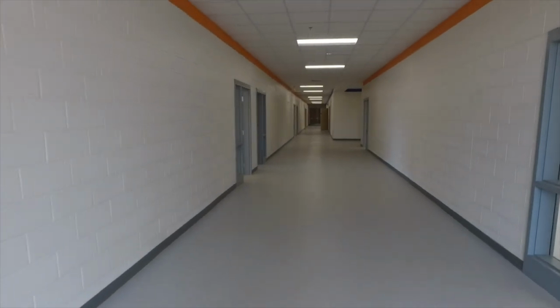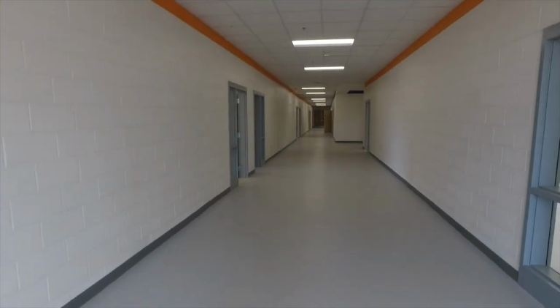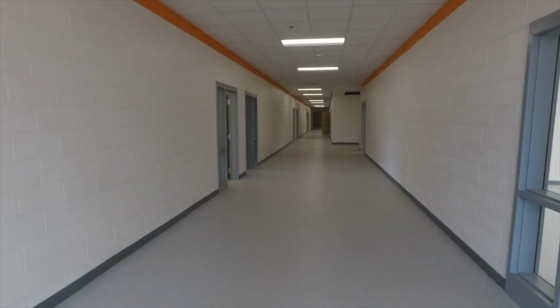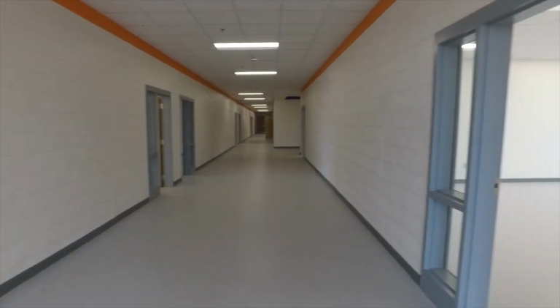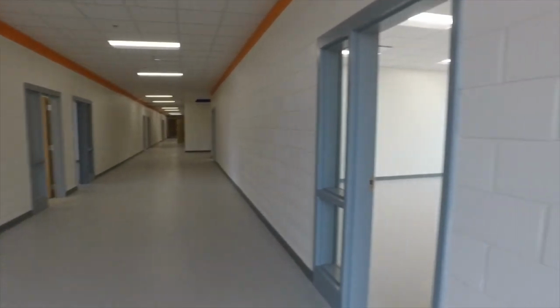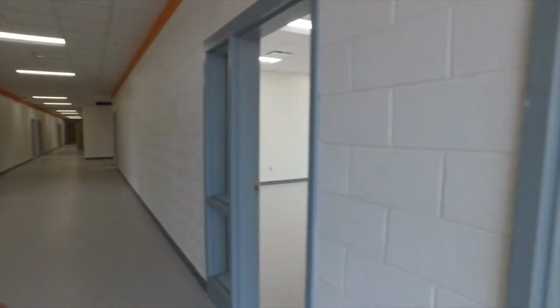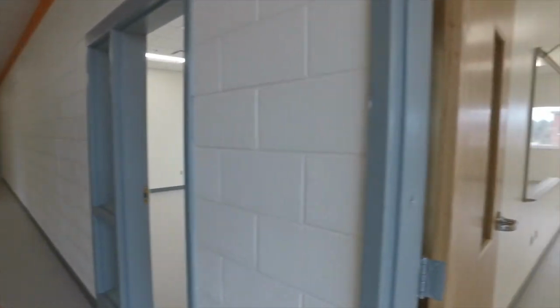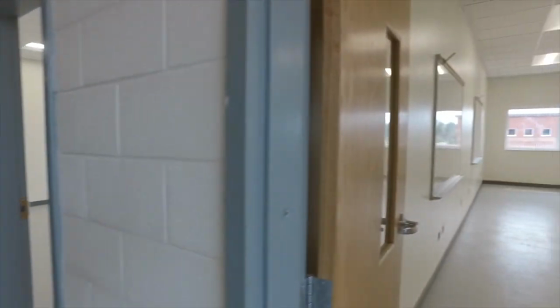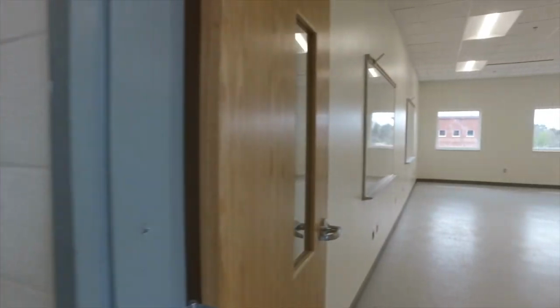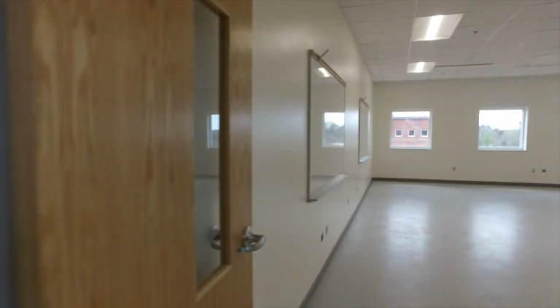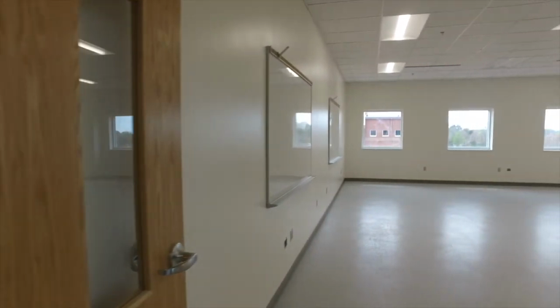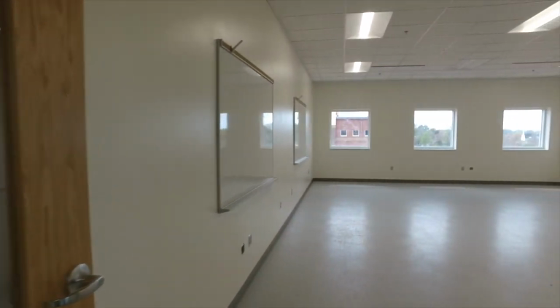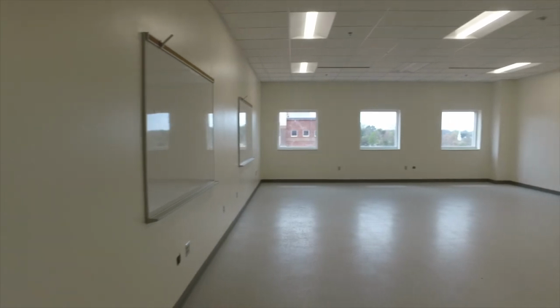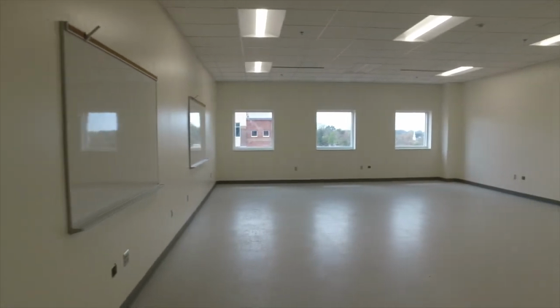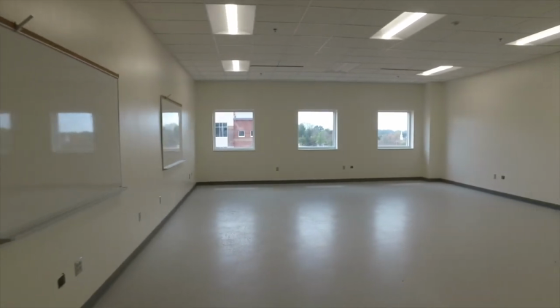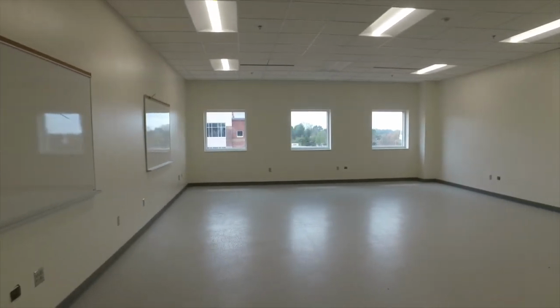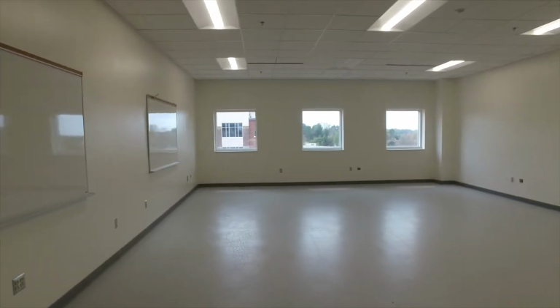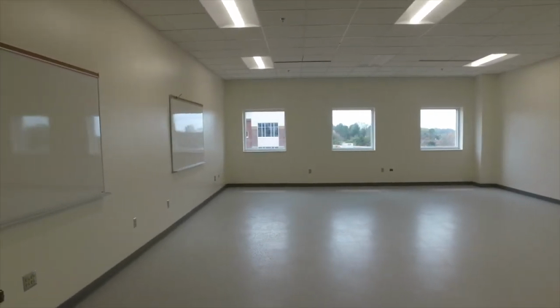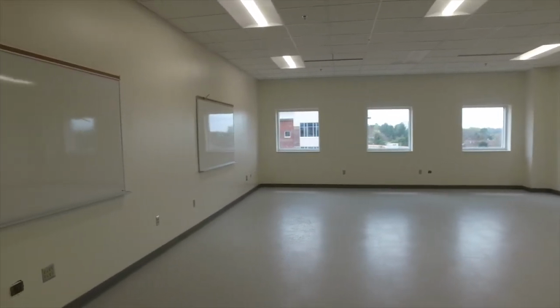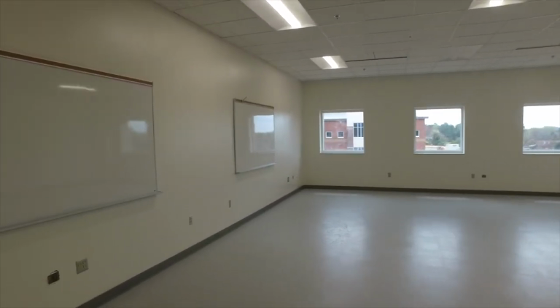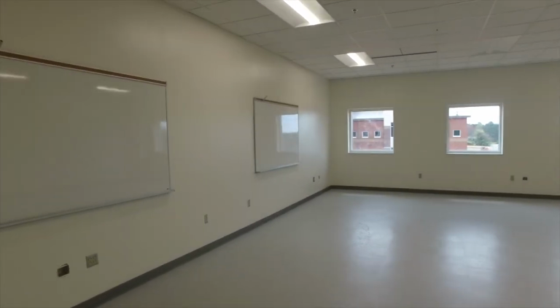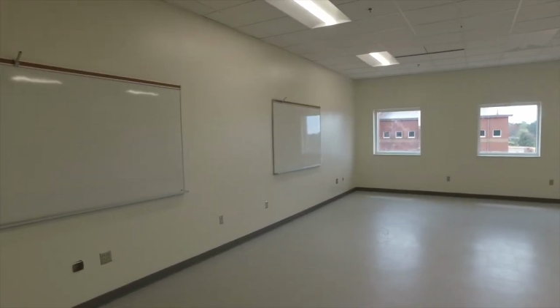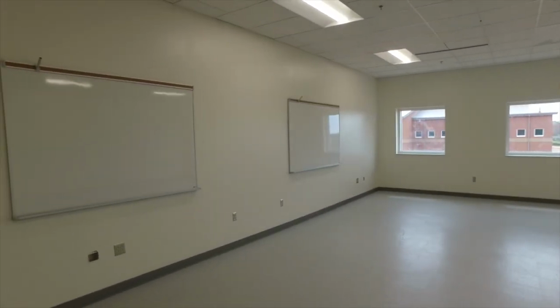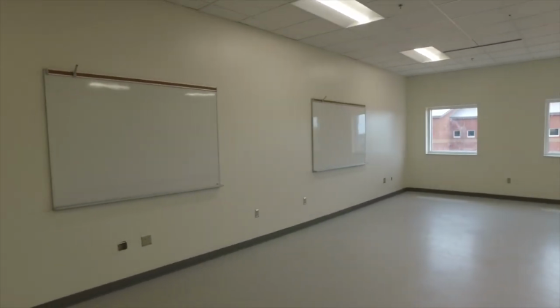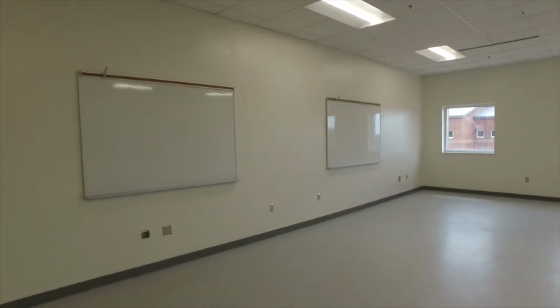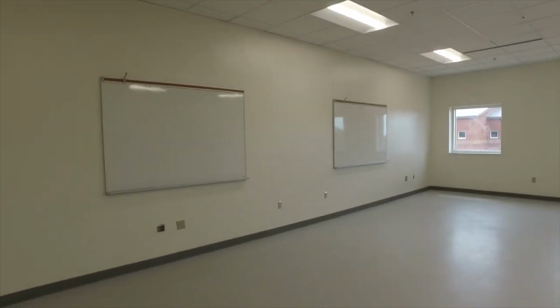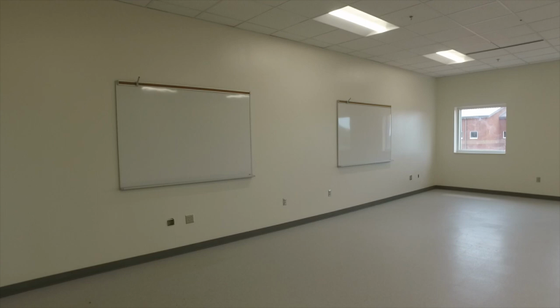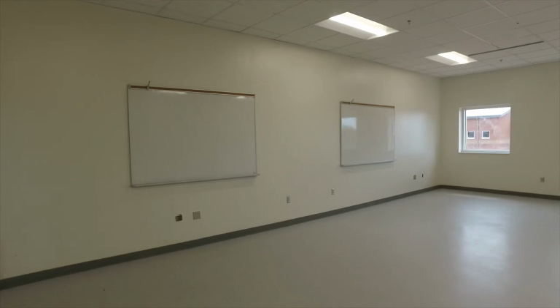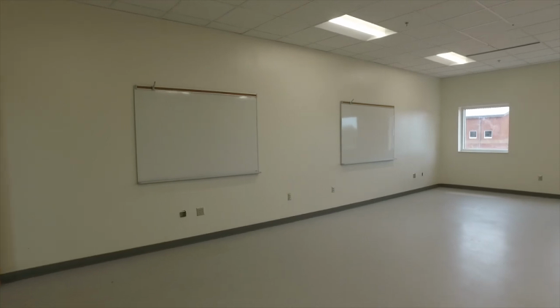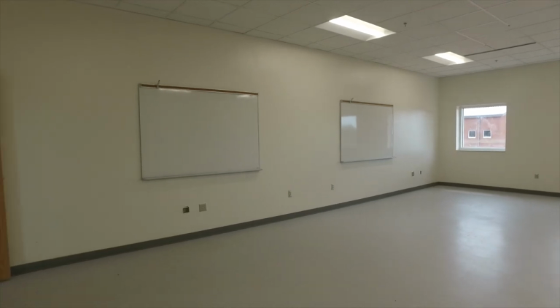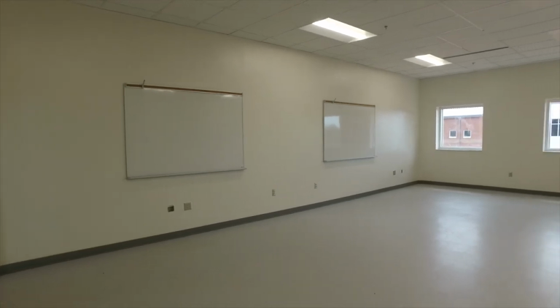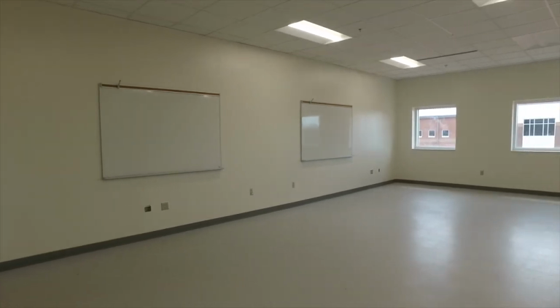For the safety and security of our students, they will not have to go outside to change classes. Here's a look inside a typical classroom. Furniture will be arriving soon, along with state-of-the-art interactive classroom technology.